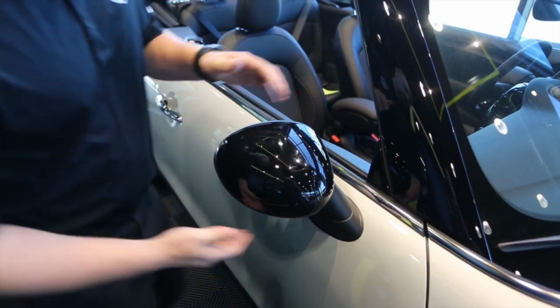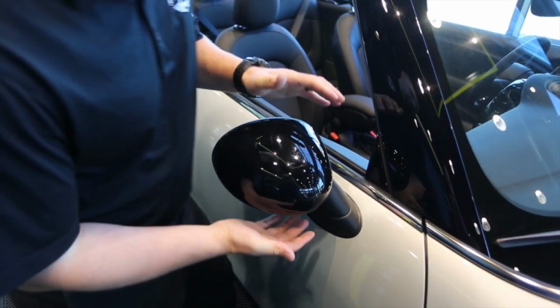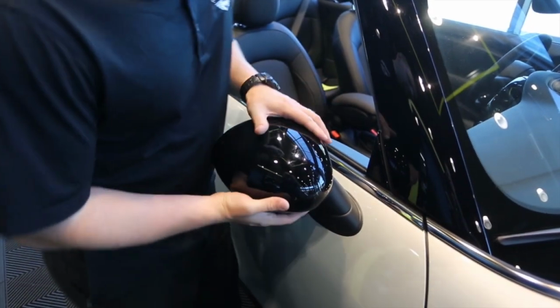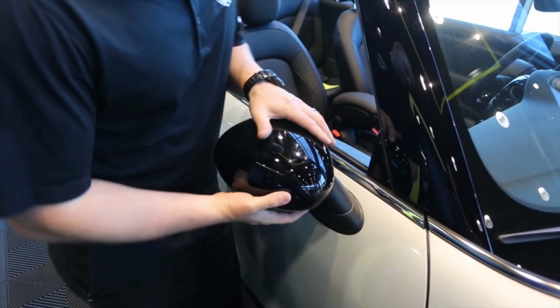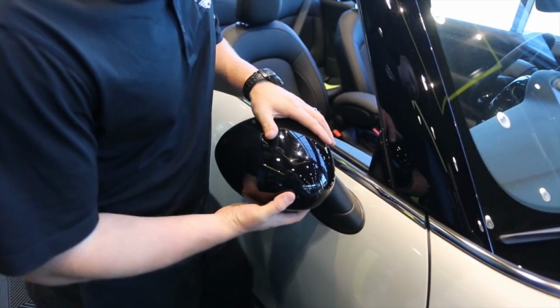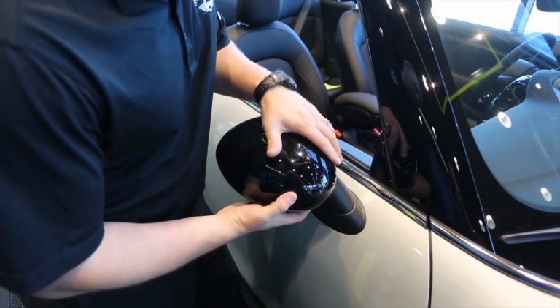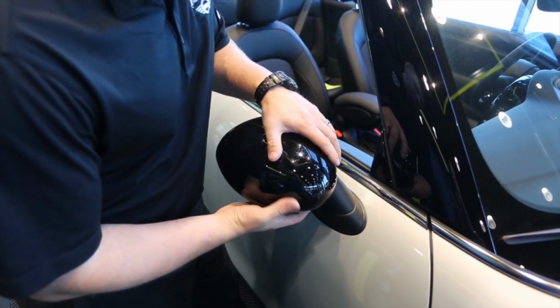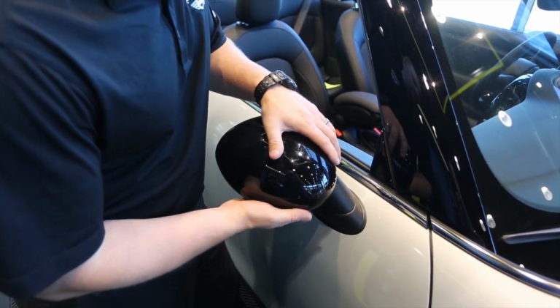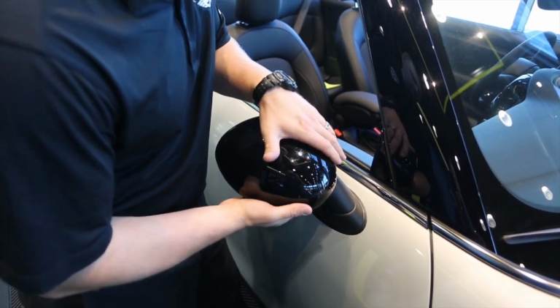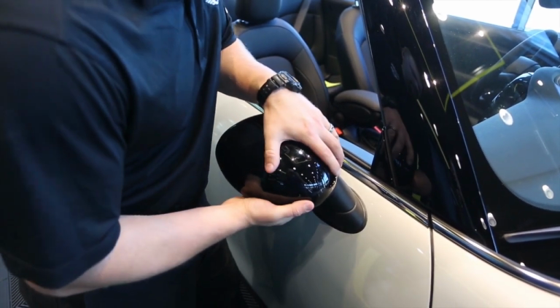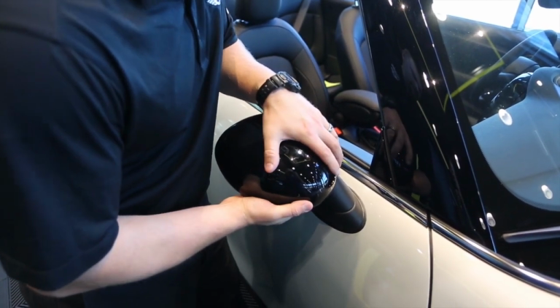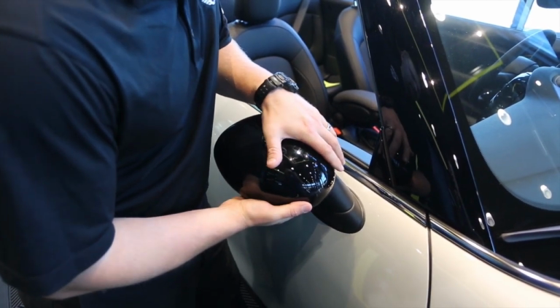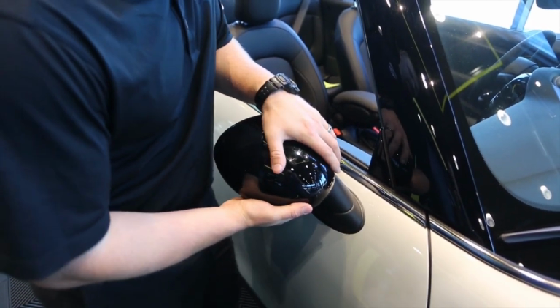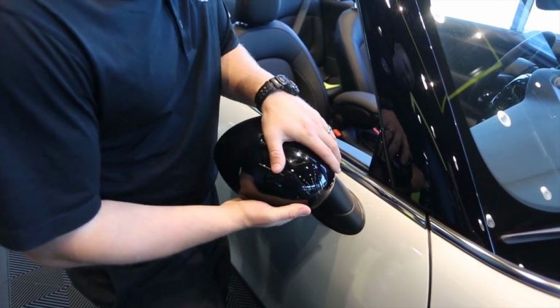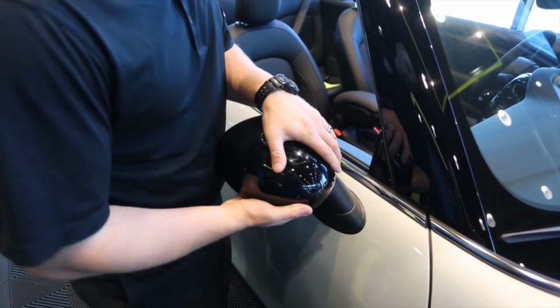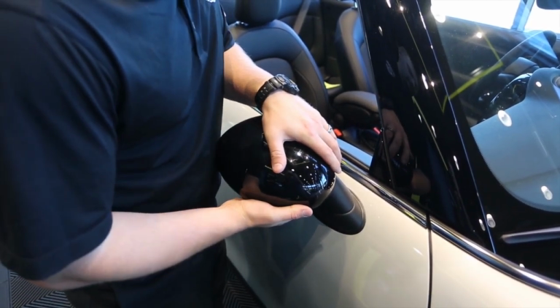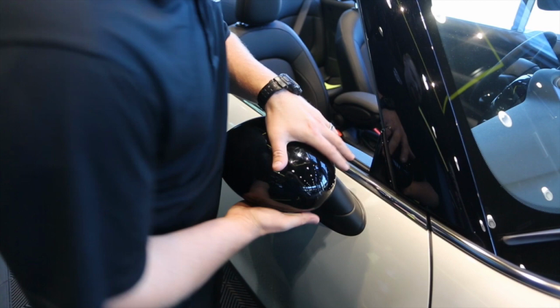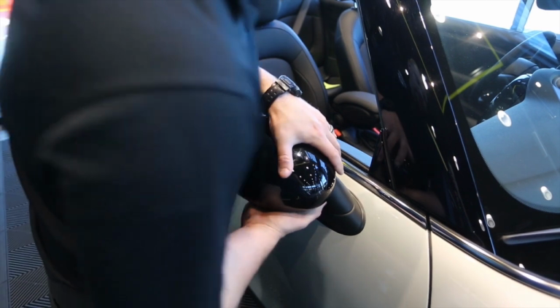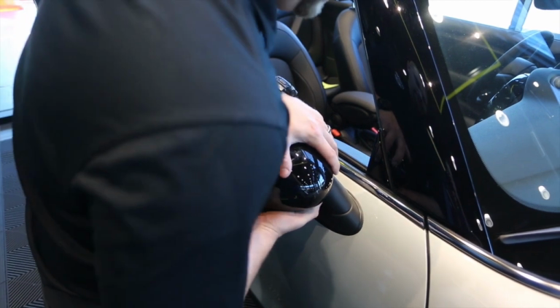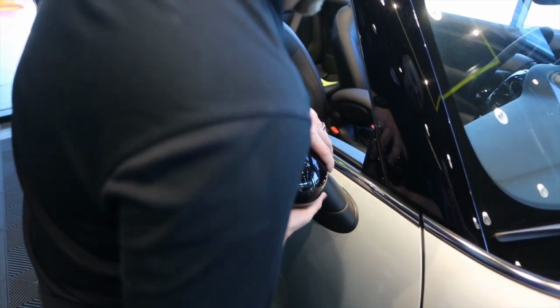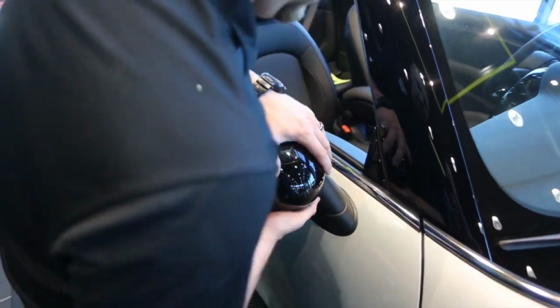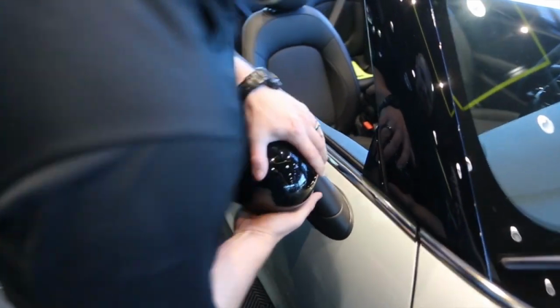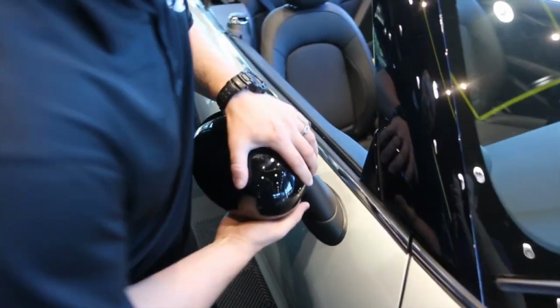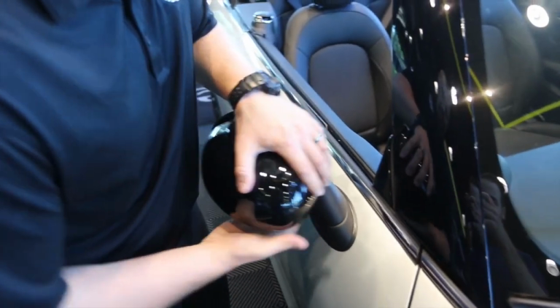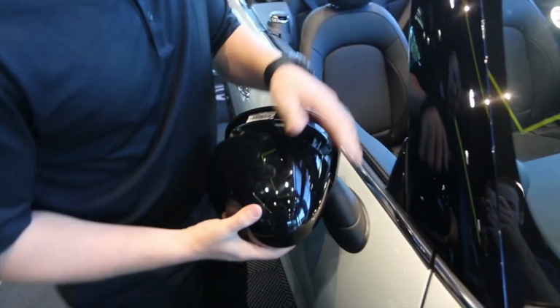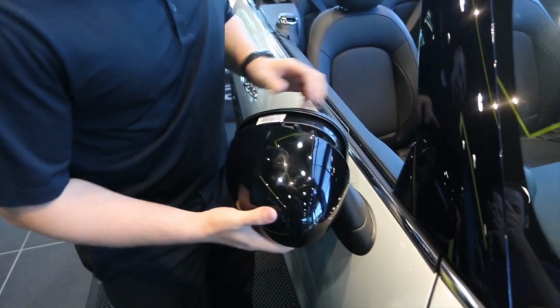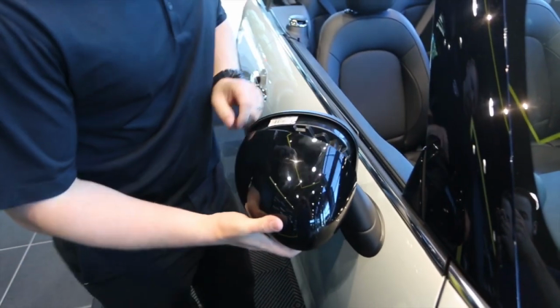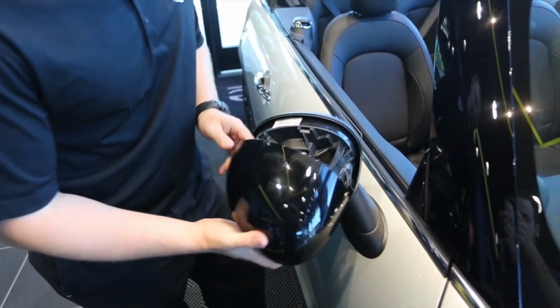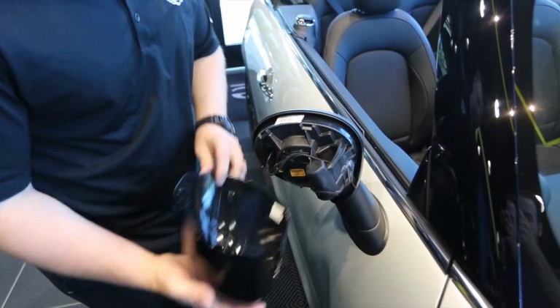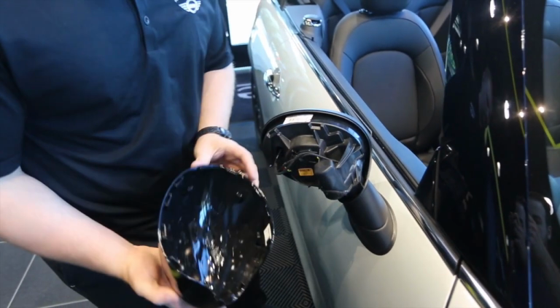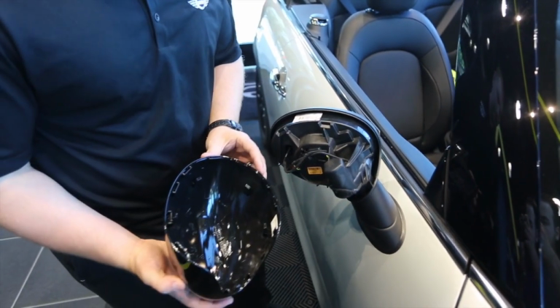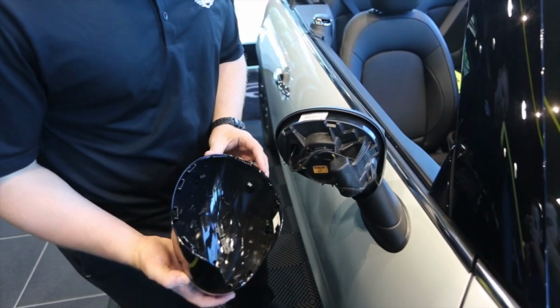To remove the mirror cap, a lot of times what we do is give it a nice swift grip, and if you give it a nice swift tug, it'll come right off.